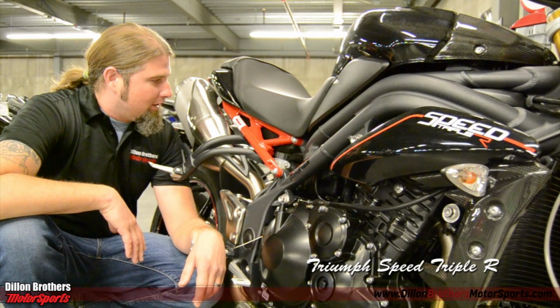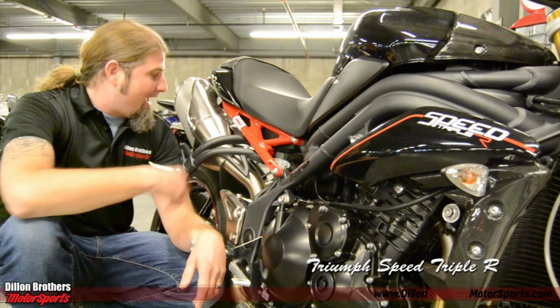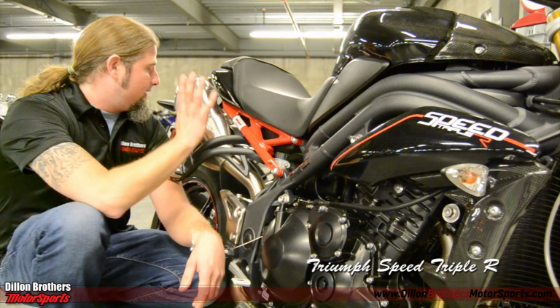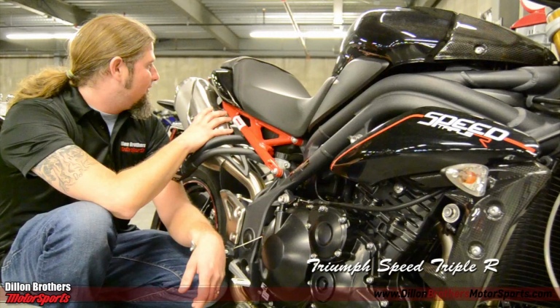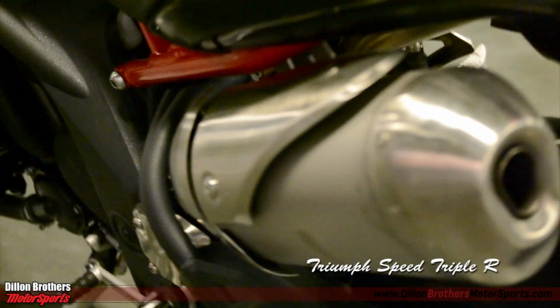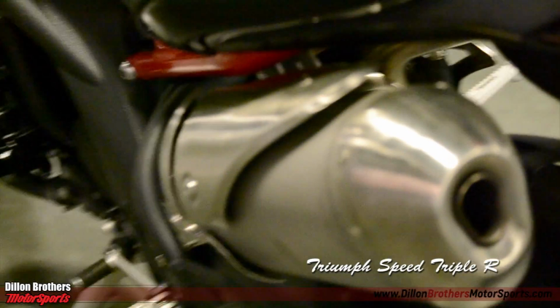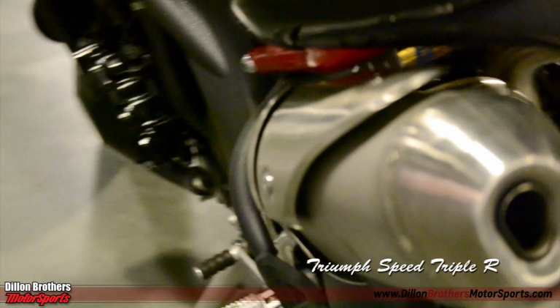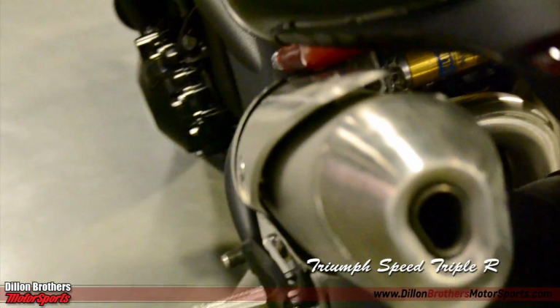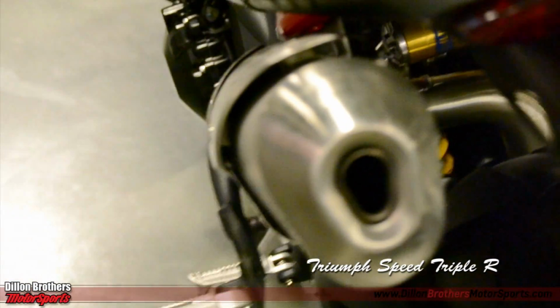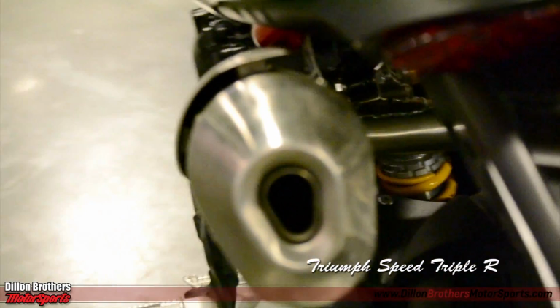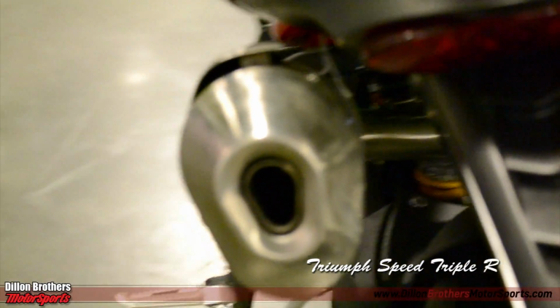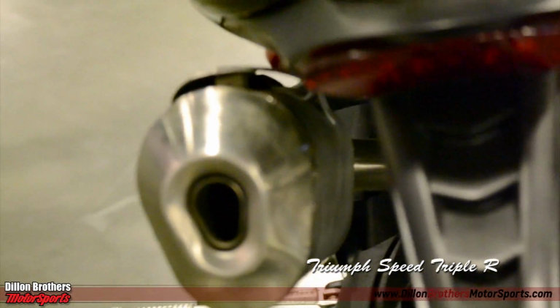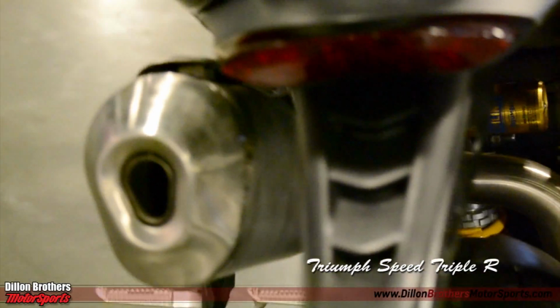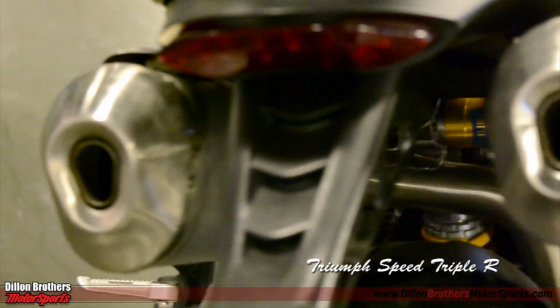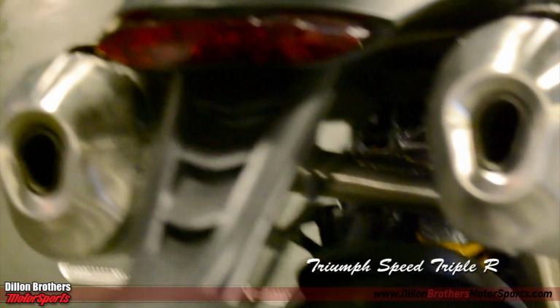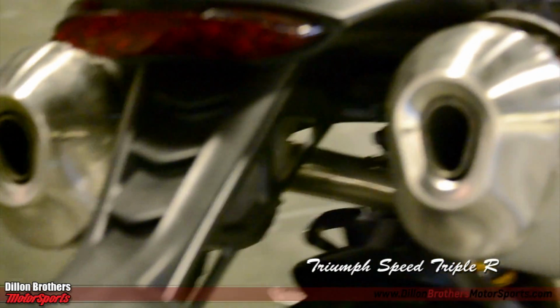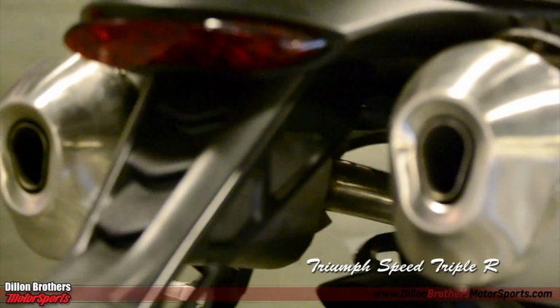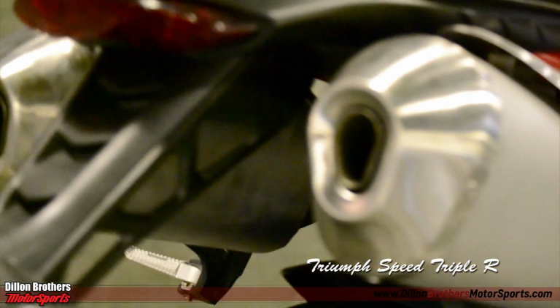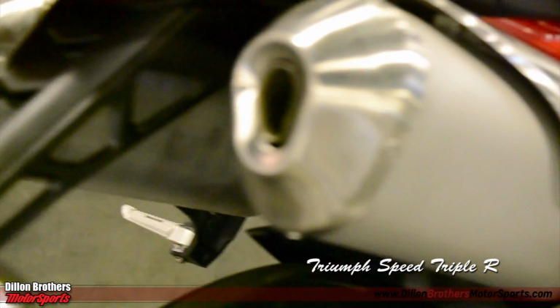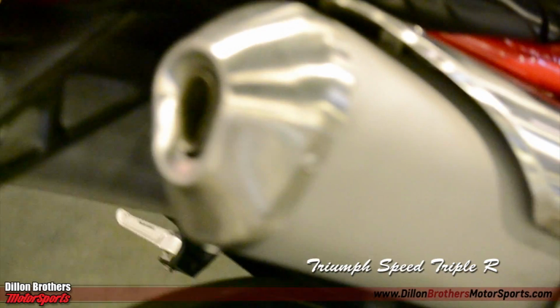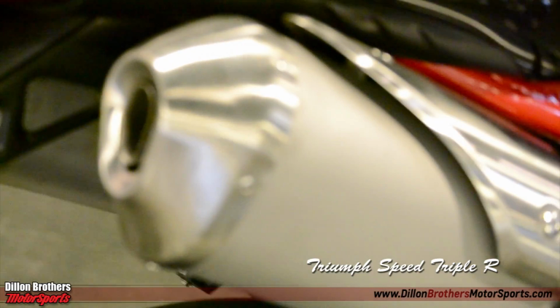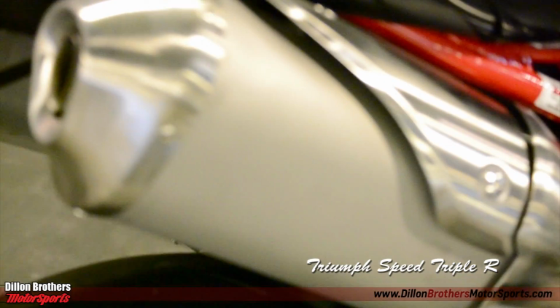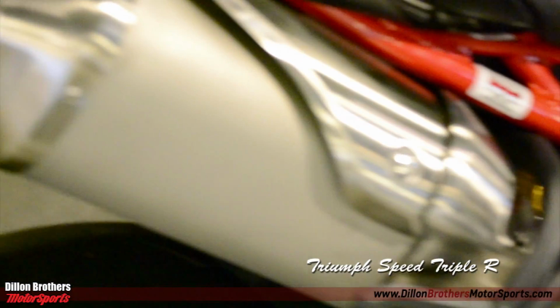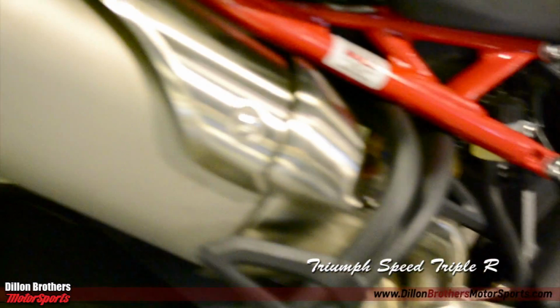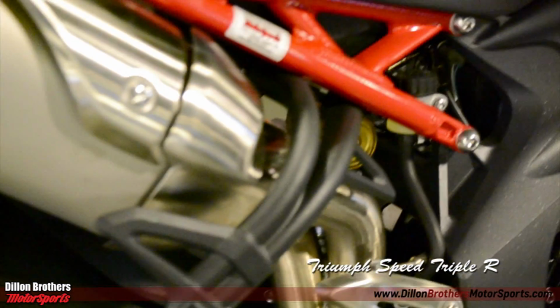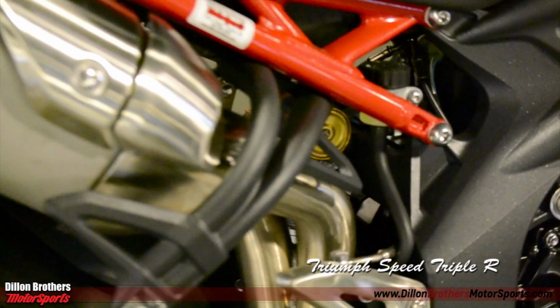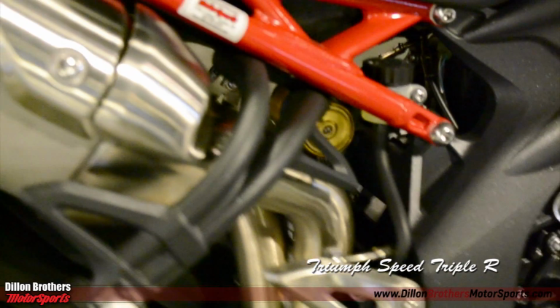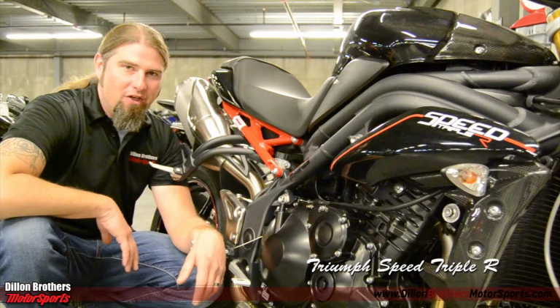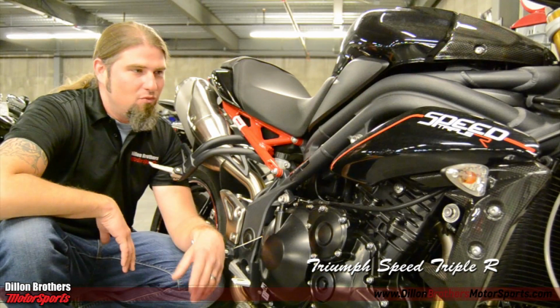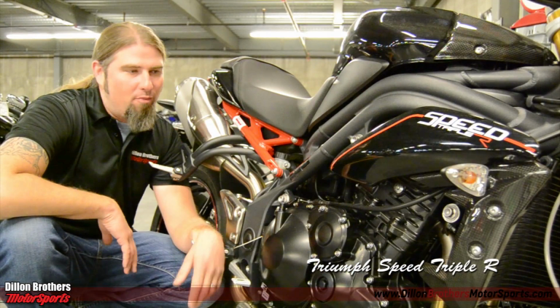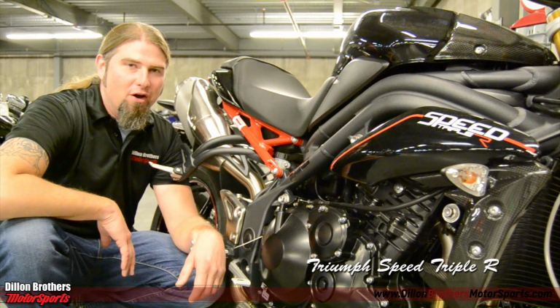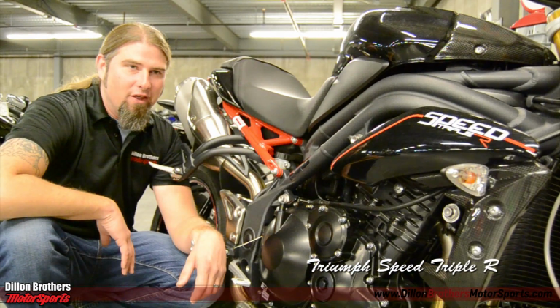The sound on this exhaust is absolutely amazing — it does not sound like a sport bike by any means. You hear it coming down the road, which is a good thing; you want people to know that you're there.